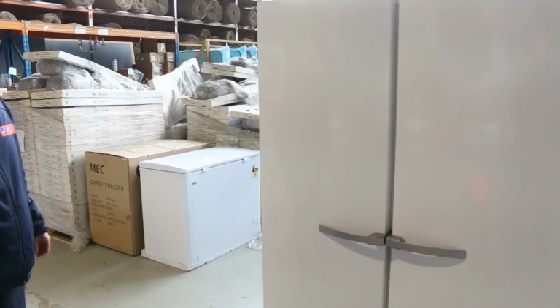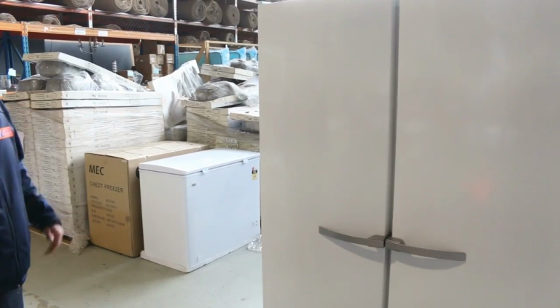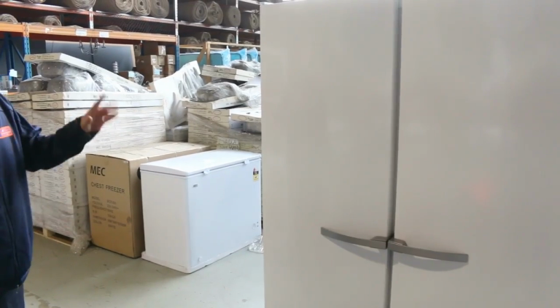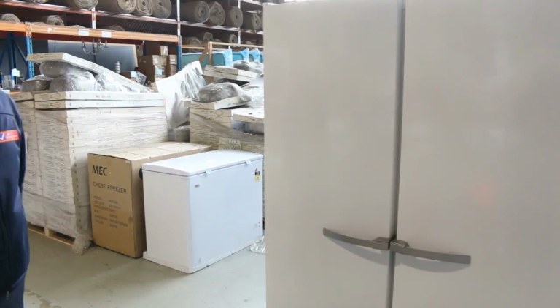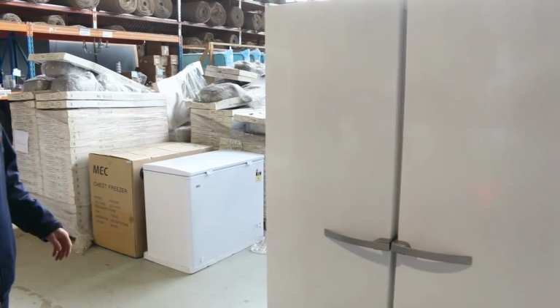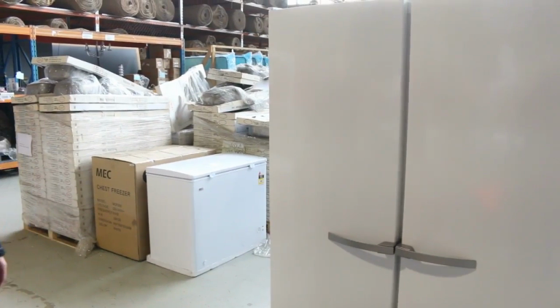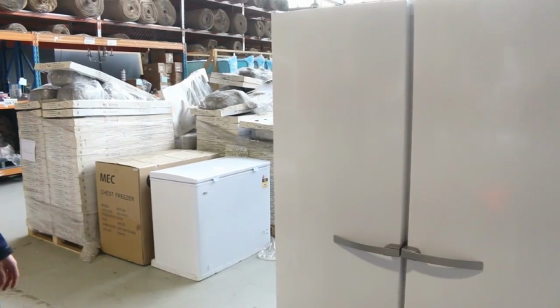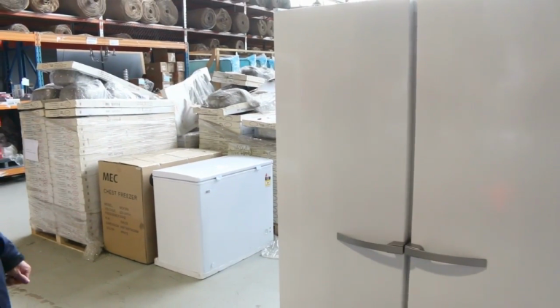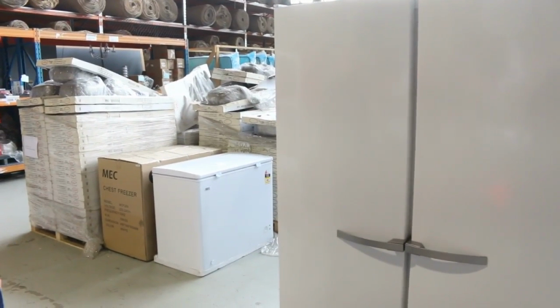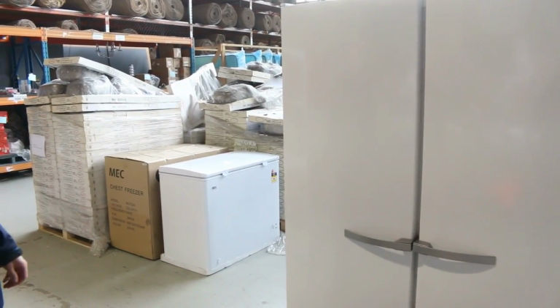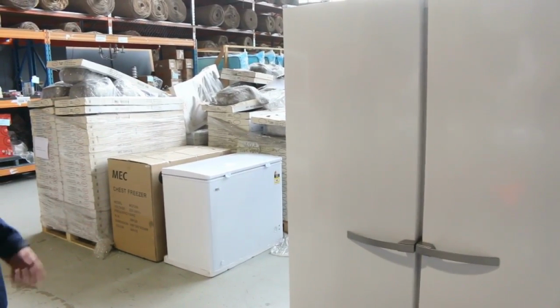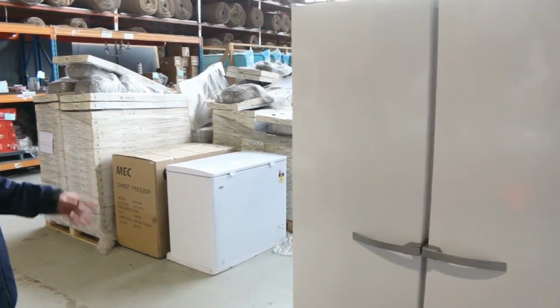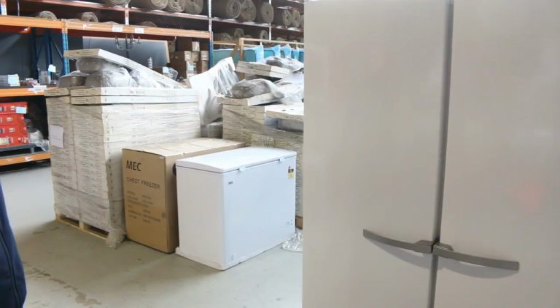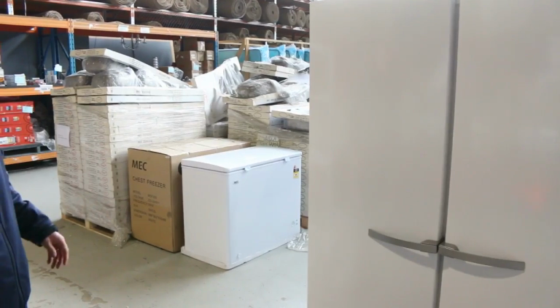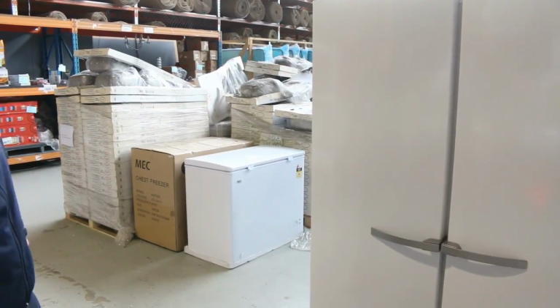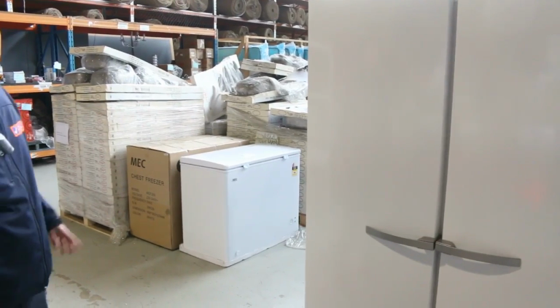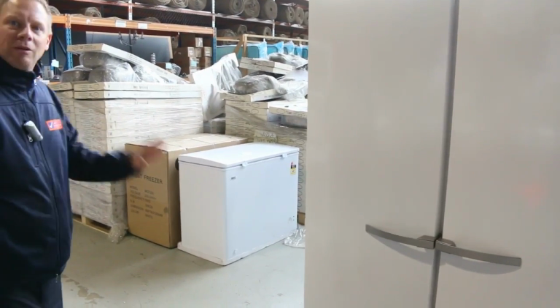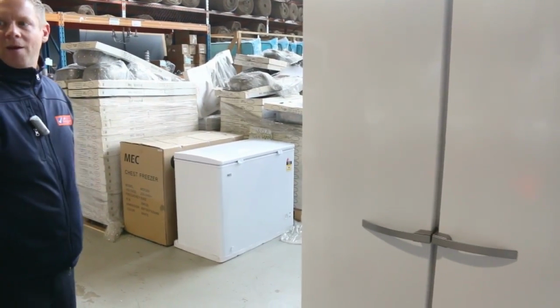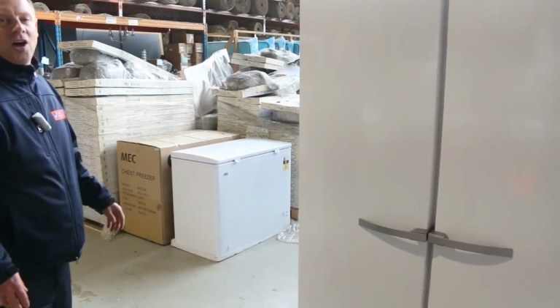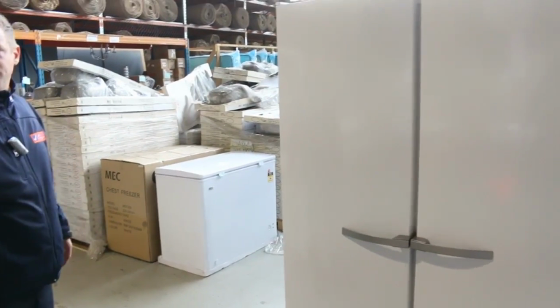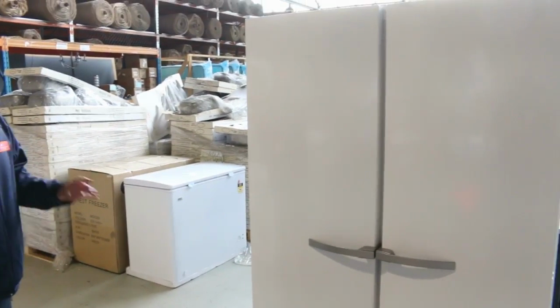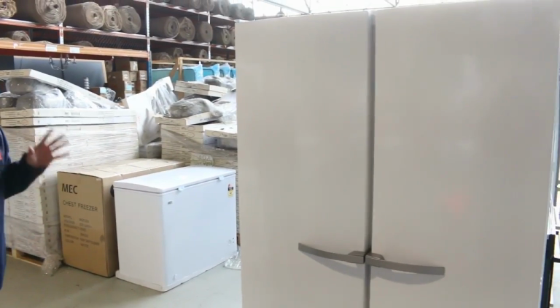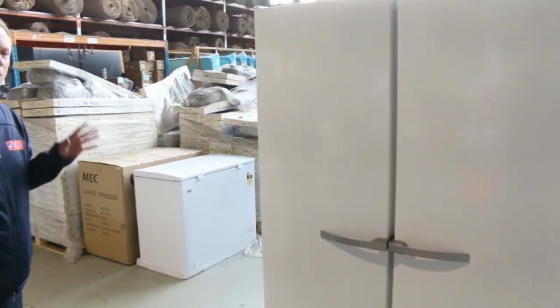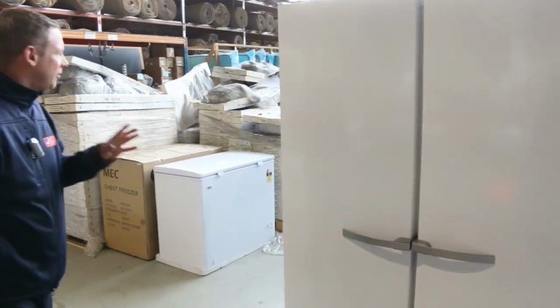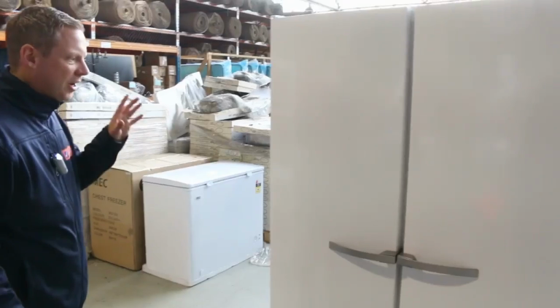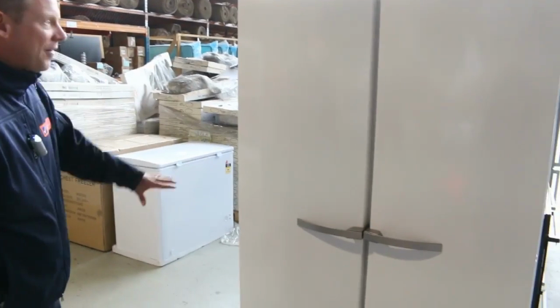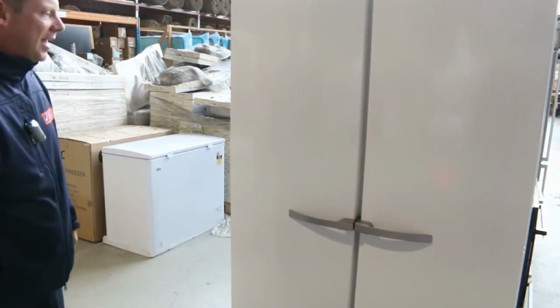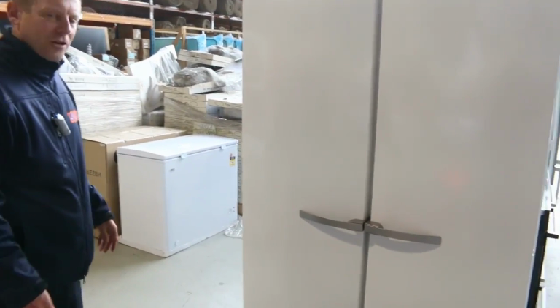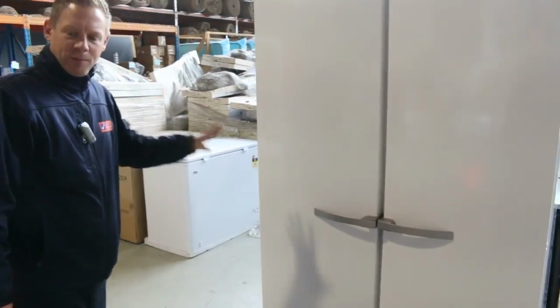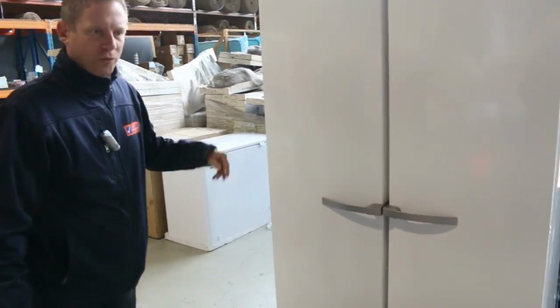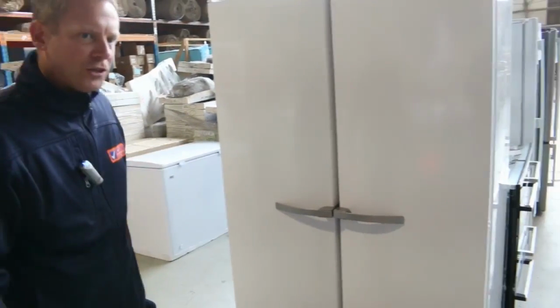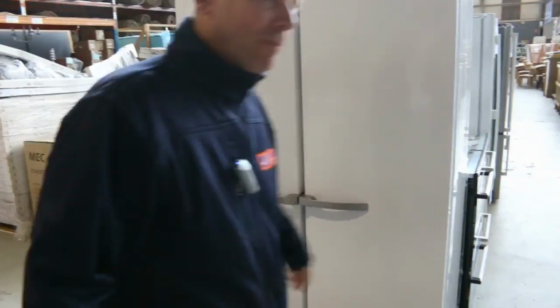Have a look online and do your research. From memory it came in at over the $4,000 mark in the shops — we will get it going to the highest bidder starting at $1. So that is an absolute ripper, beautiful fridge that one.